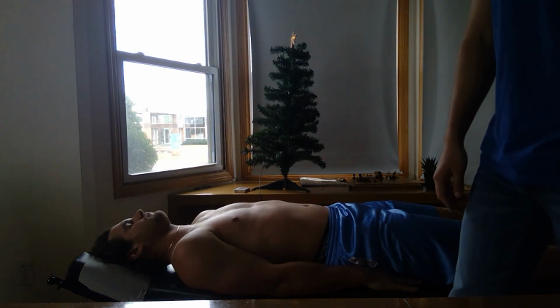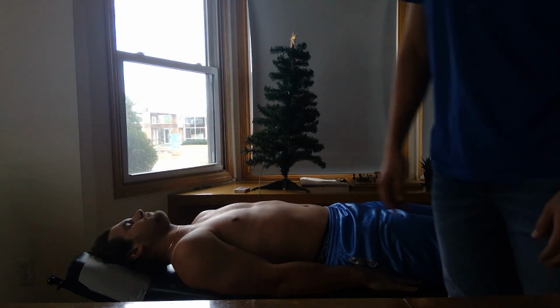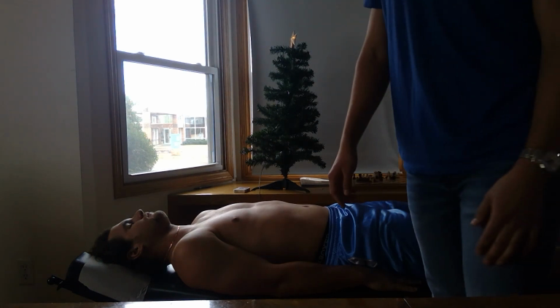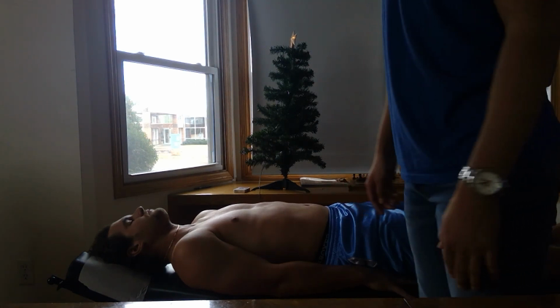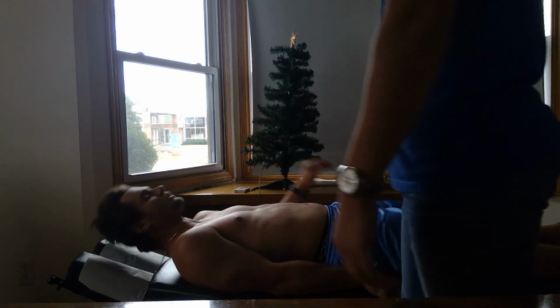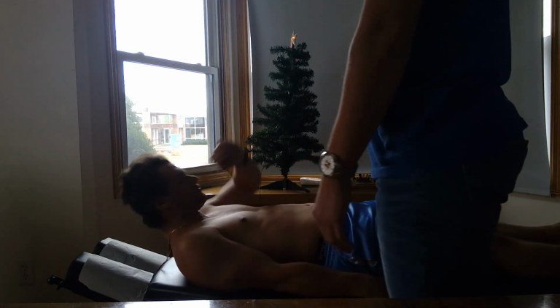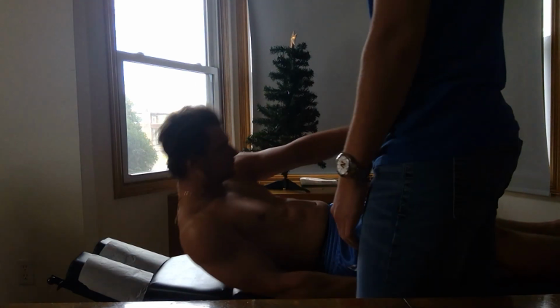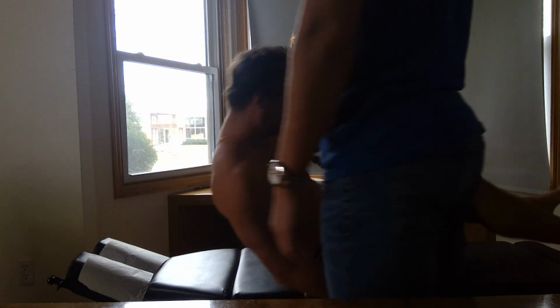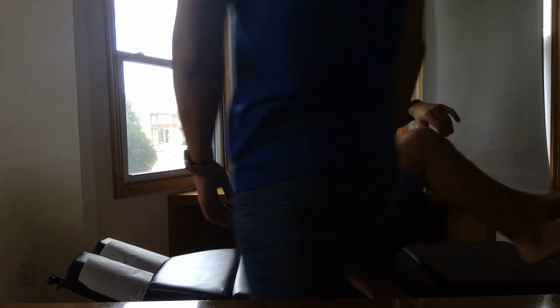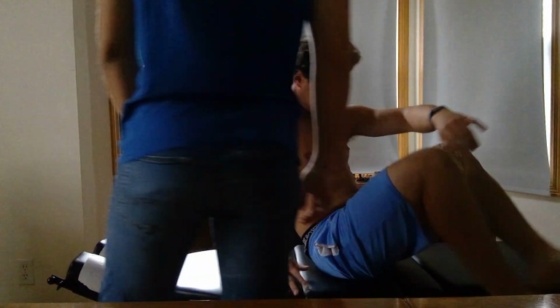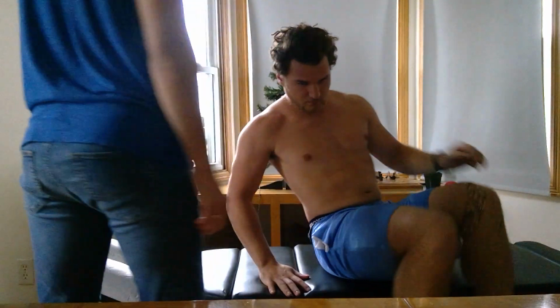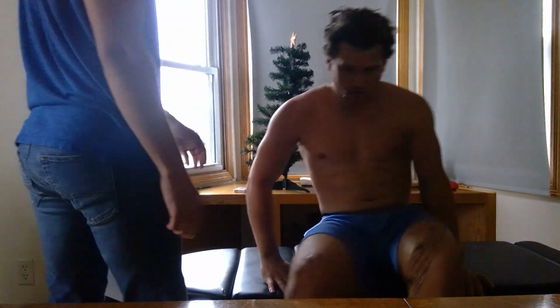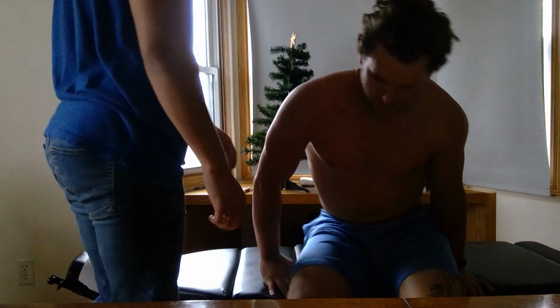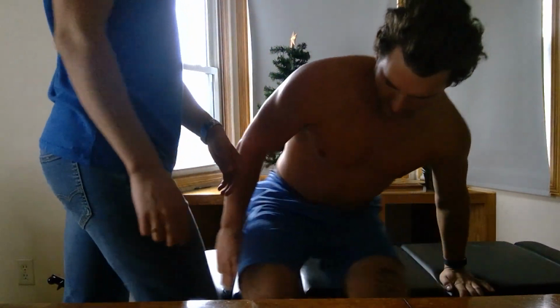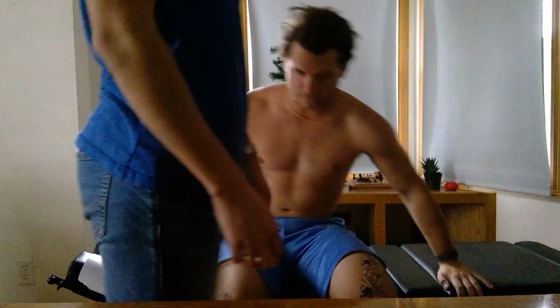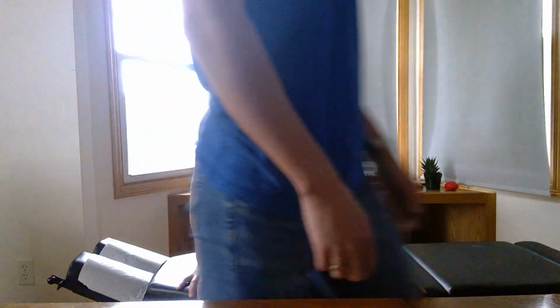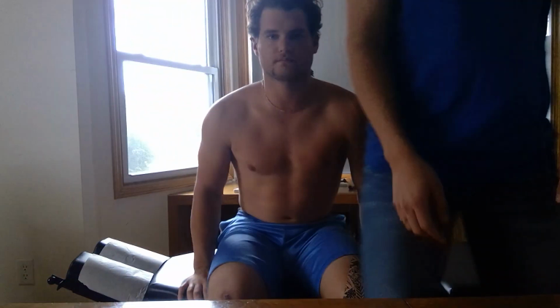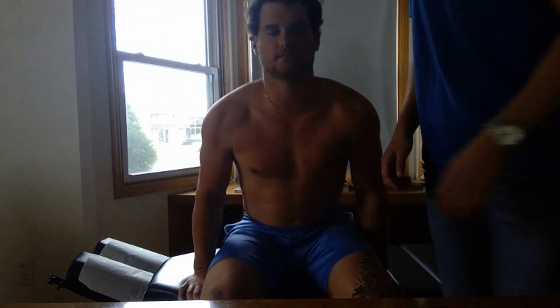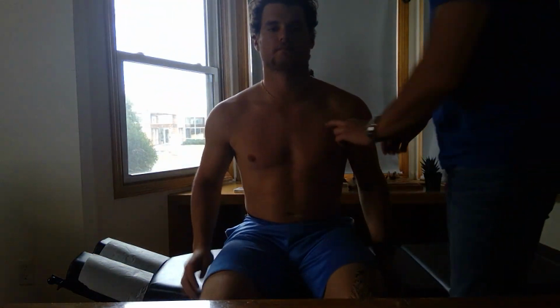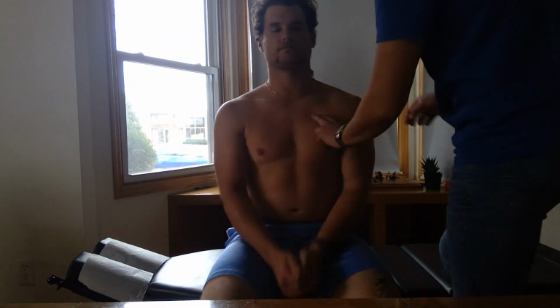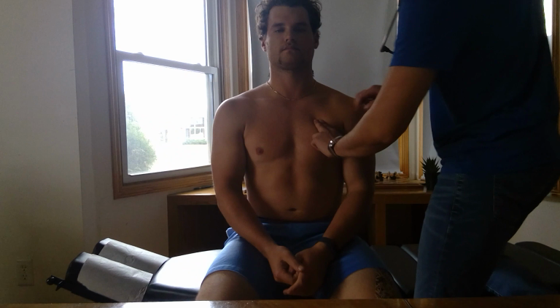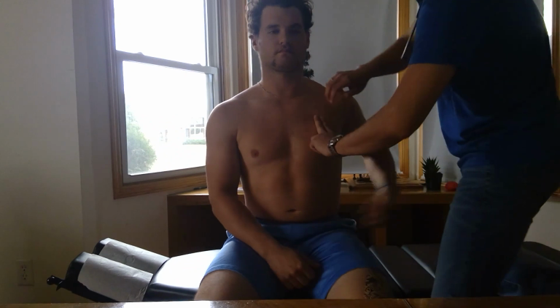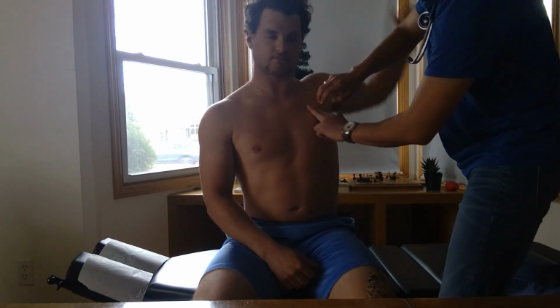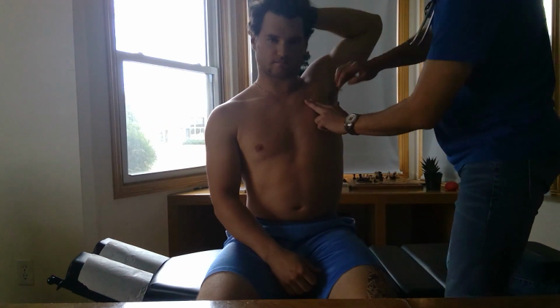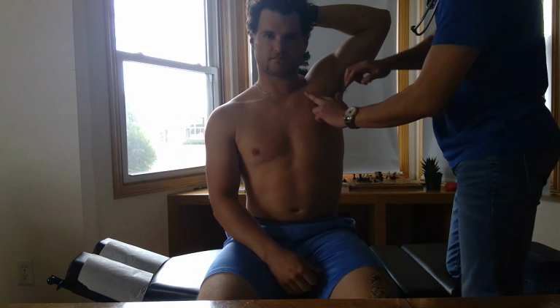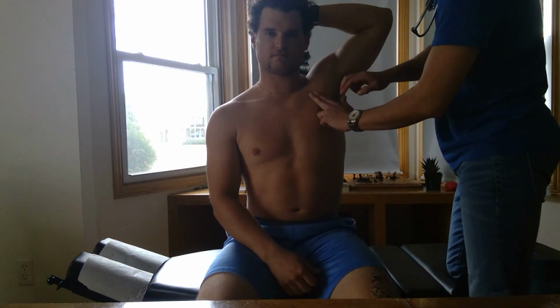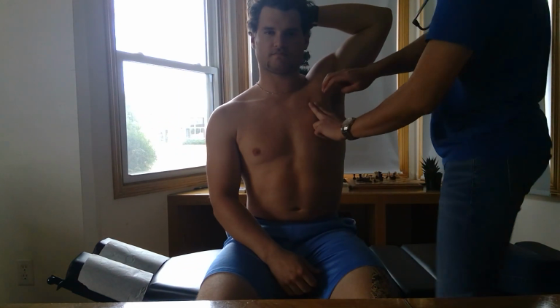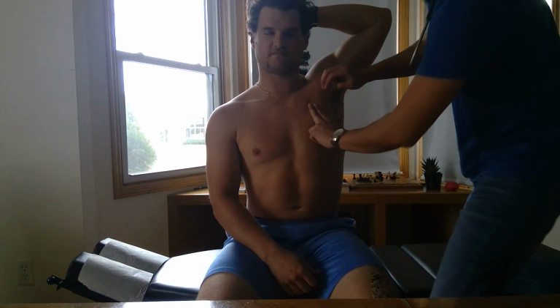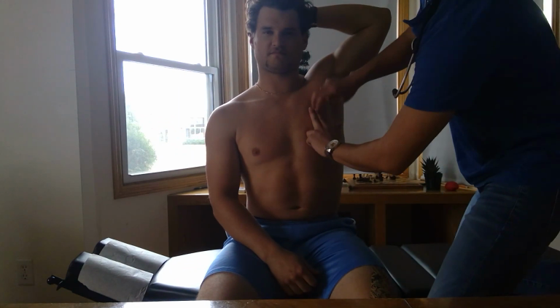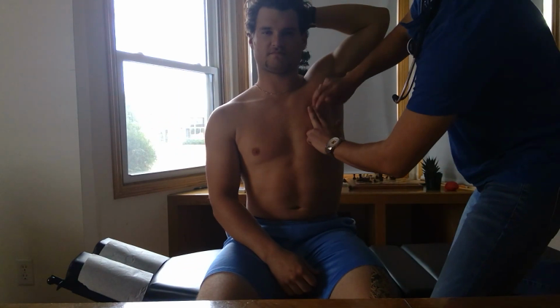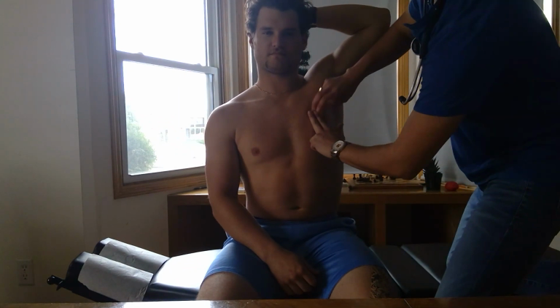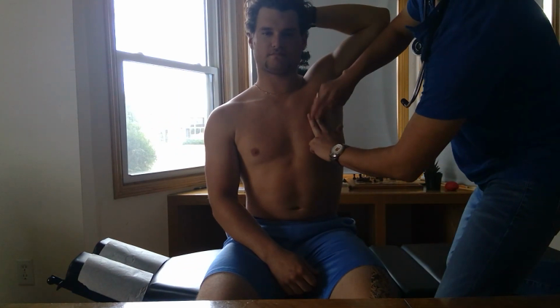Then we're going to ask the patient to sit up and we're going to find the border of his heart on the left side. We're just going to palpate with a hand near their head and find the border.